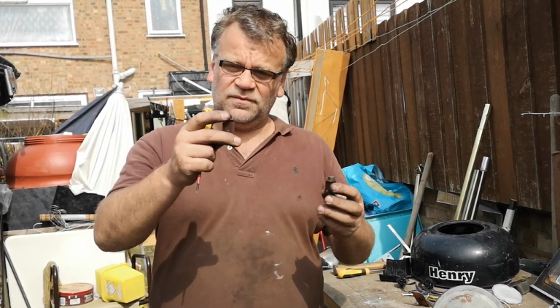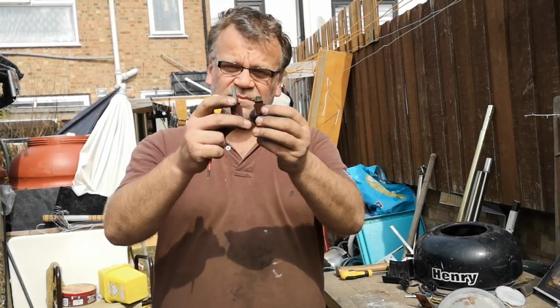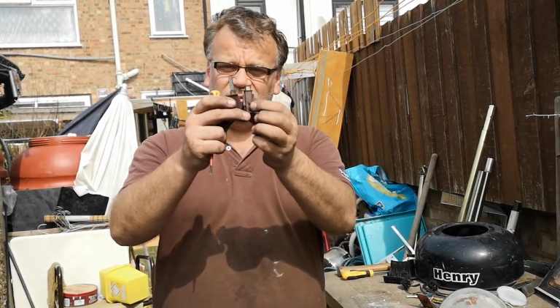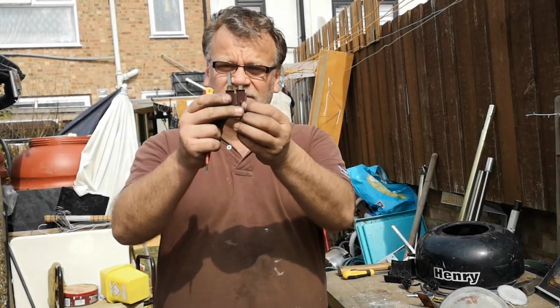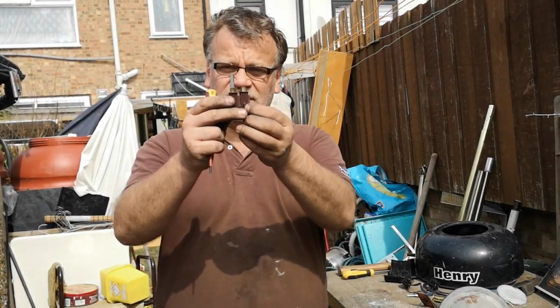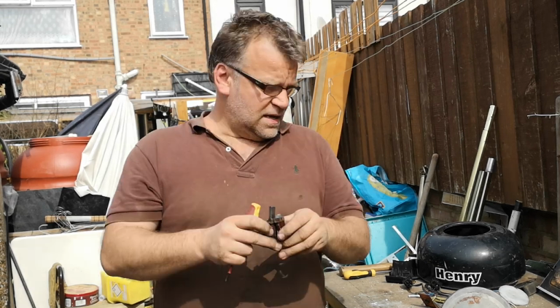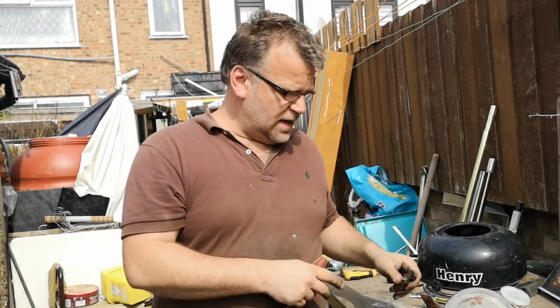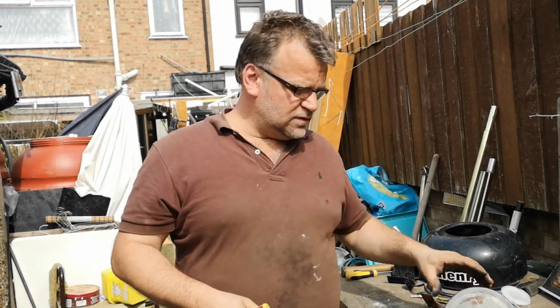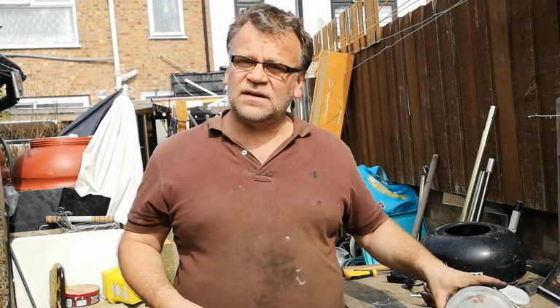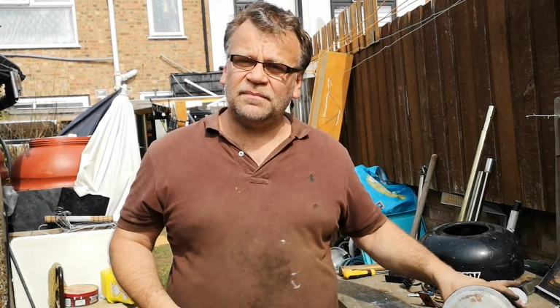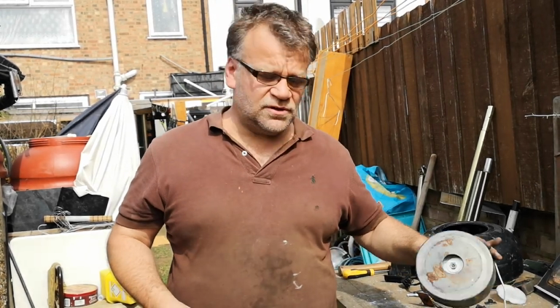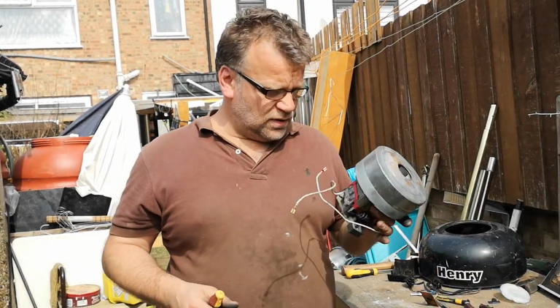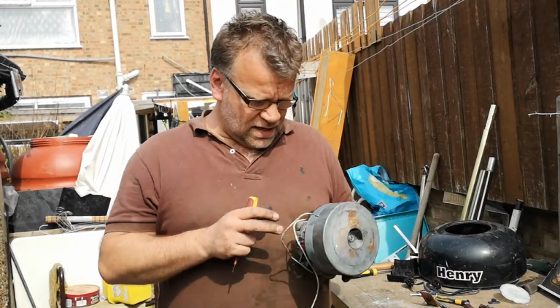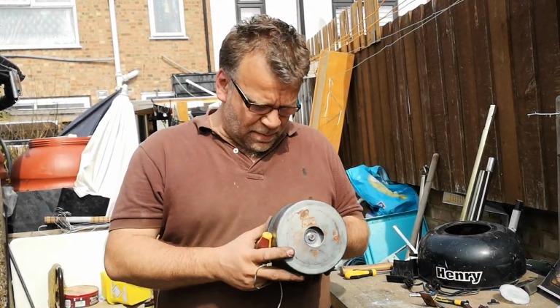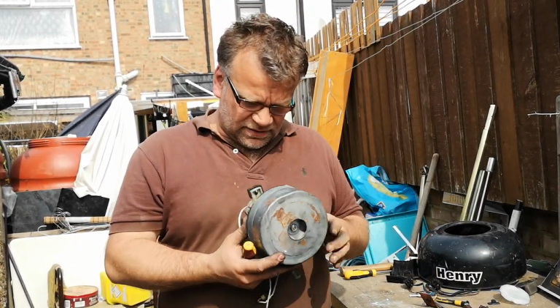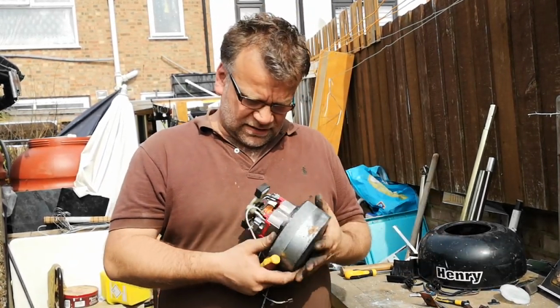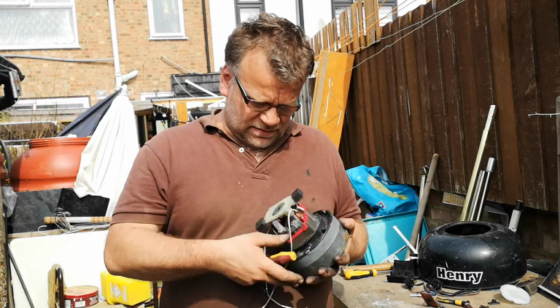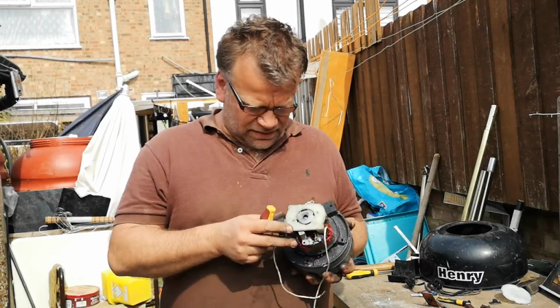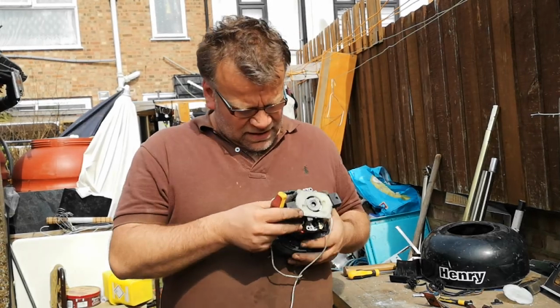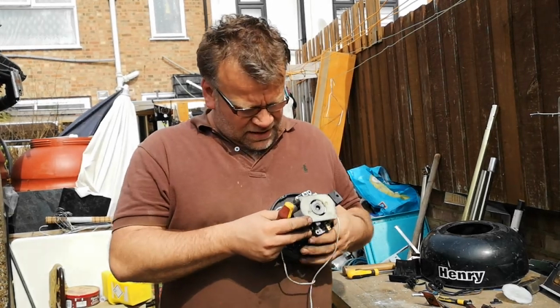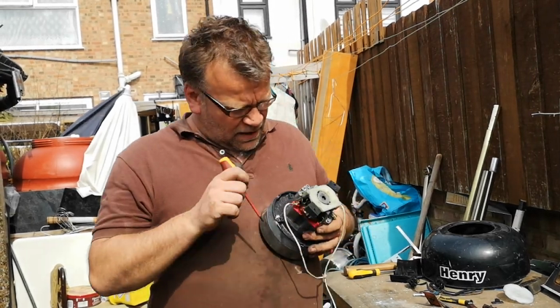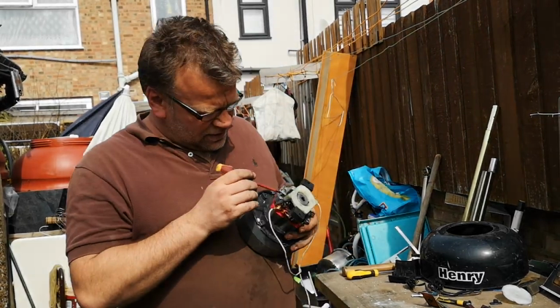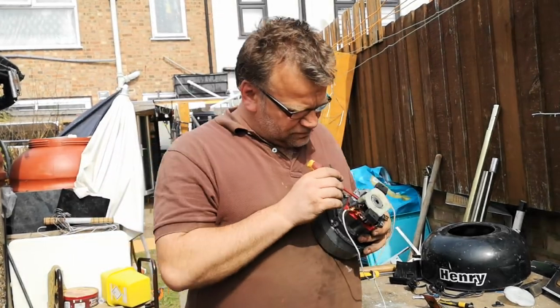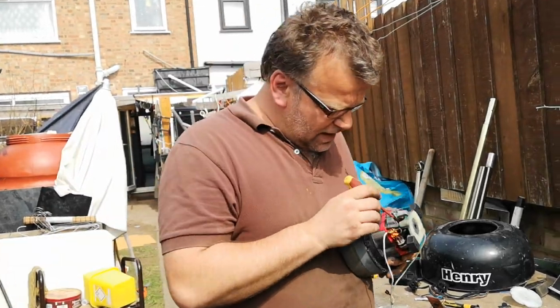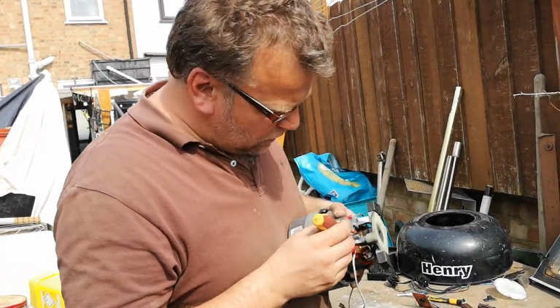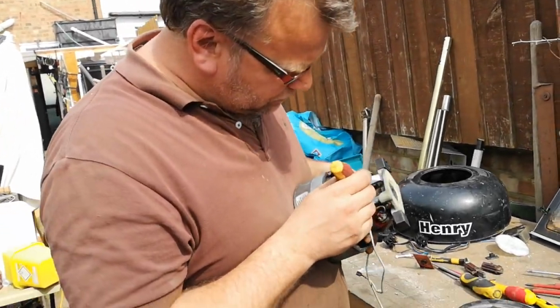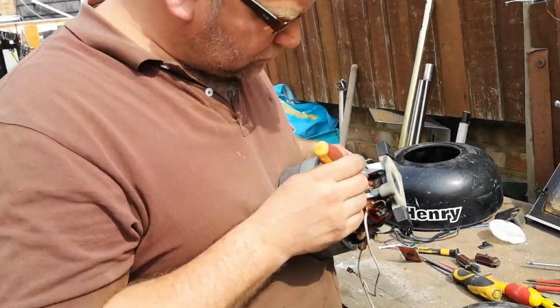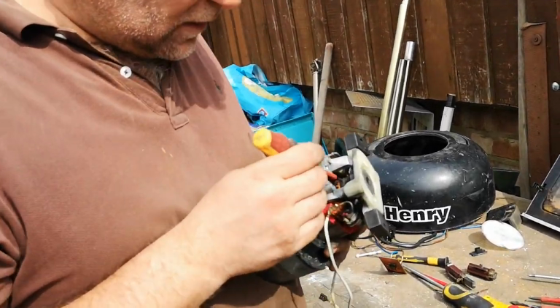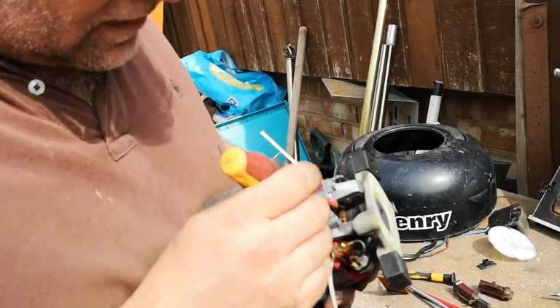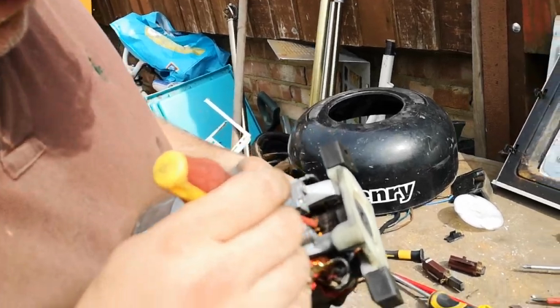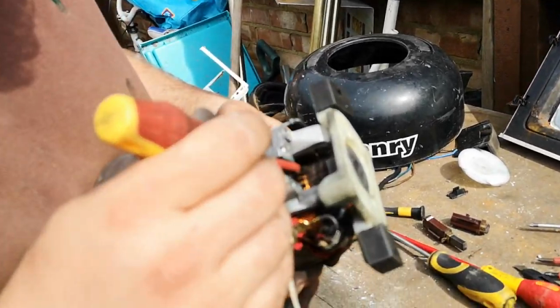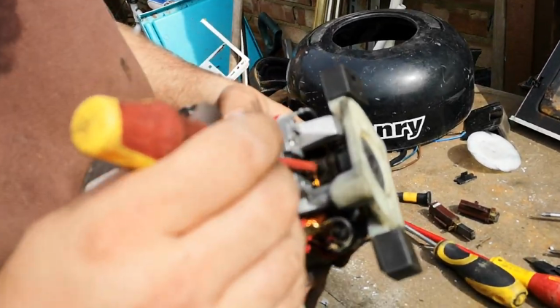This brush is still perfectly fine, but look at the difference between the two. If you change them early, you save yourself a hundred pounds, which is what the Hoover costs. I might give this motor a chance, but I need to take off all this carbon build-up.